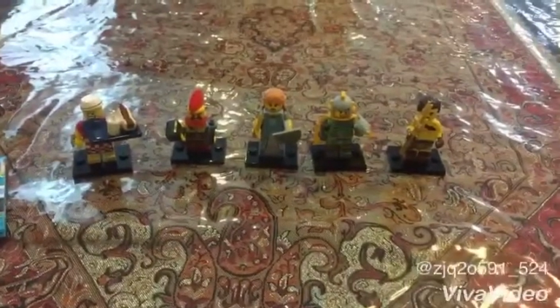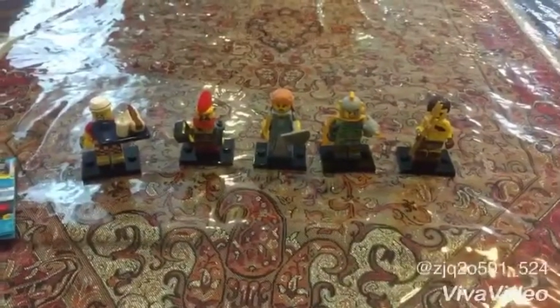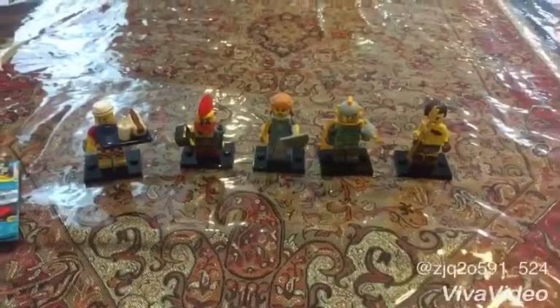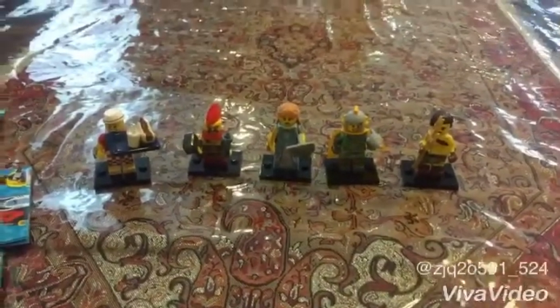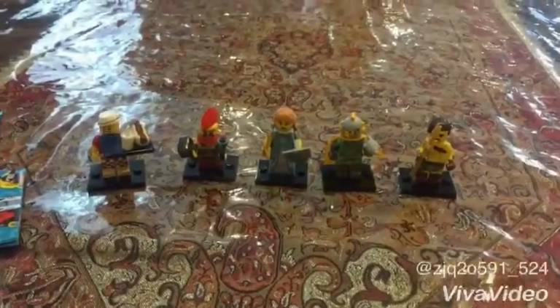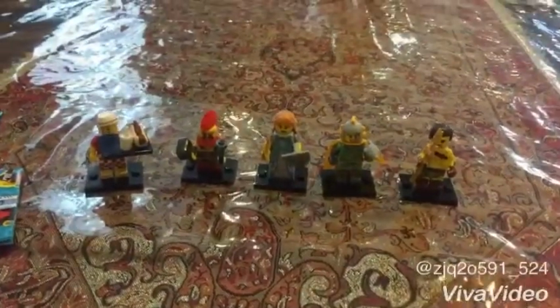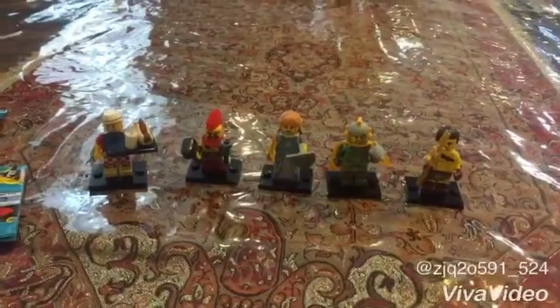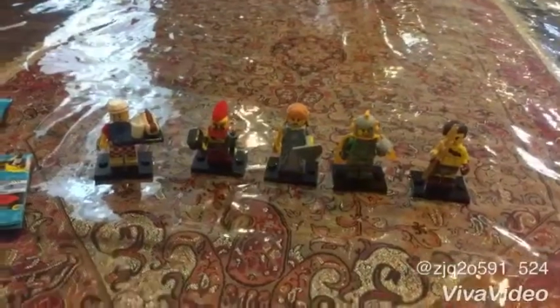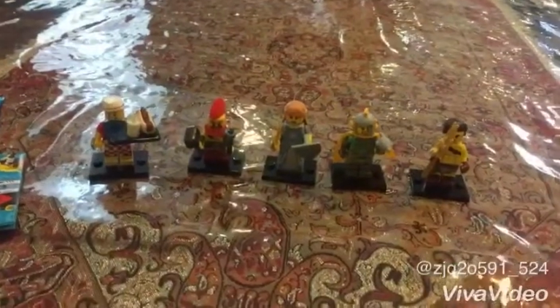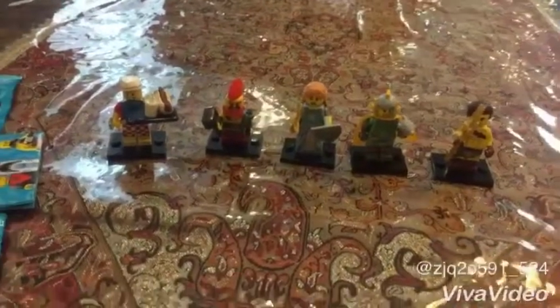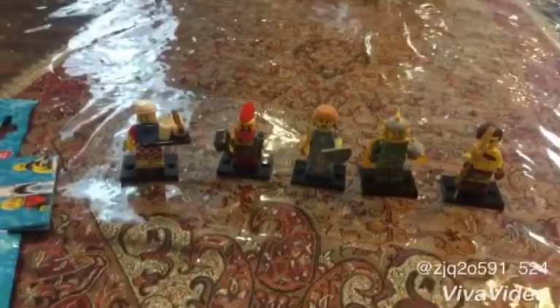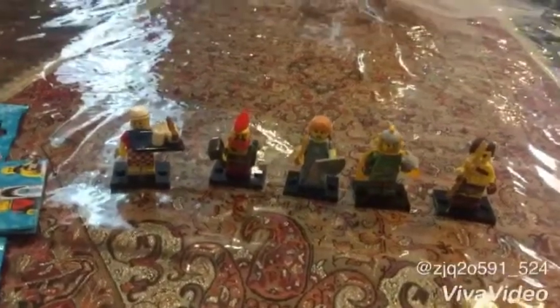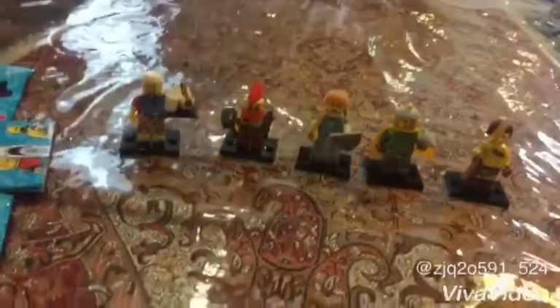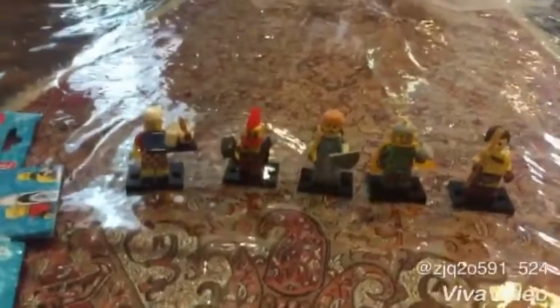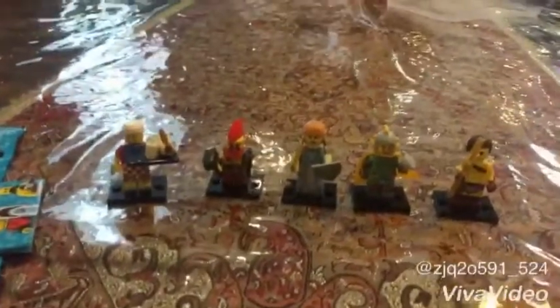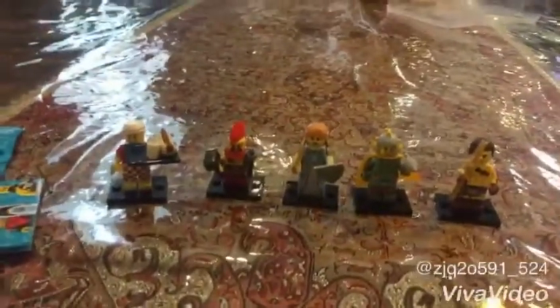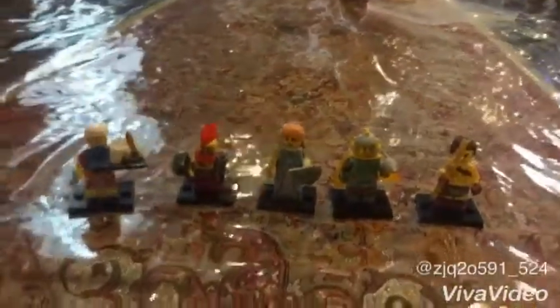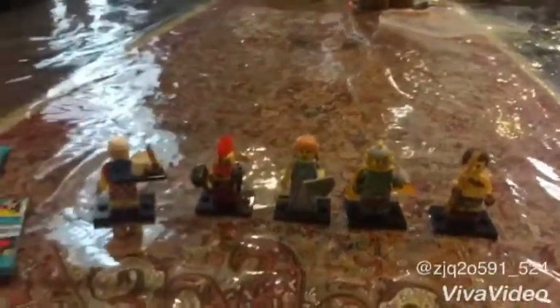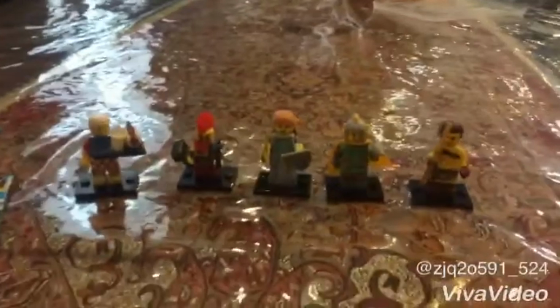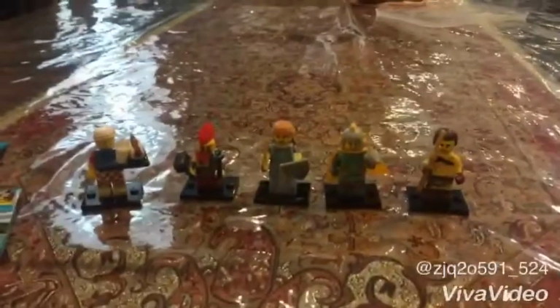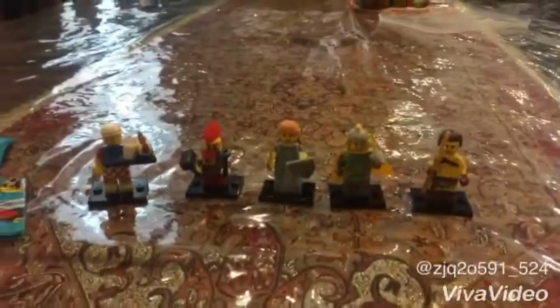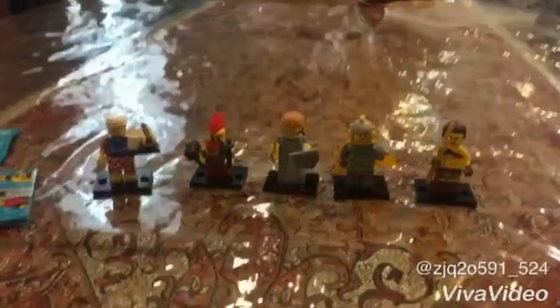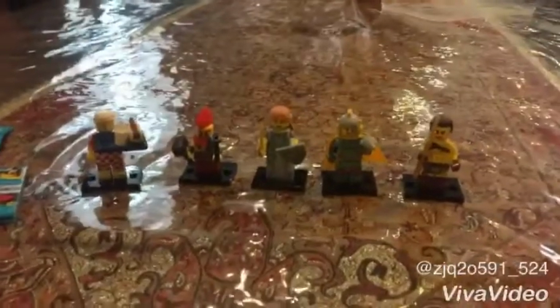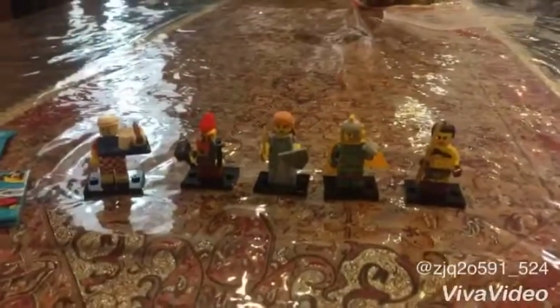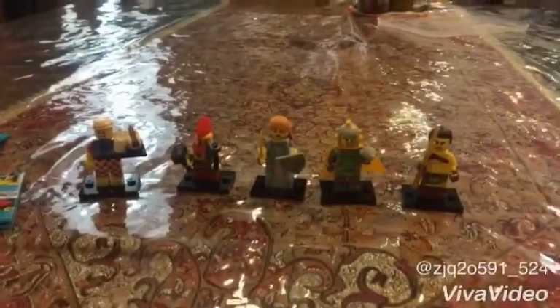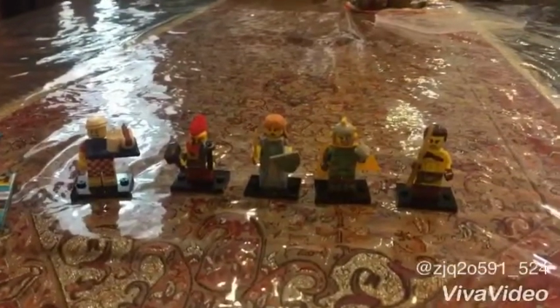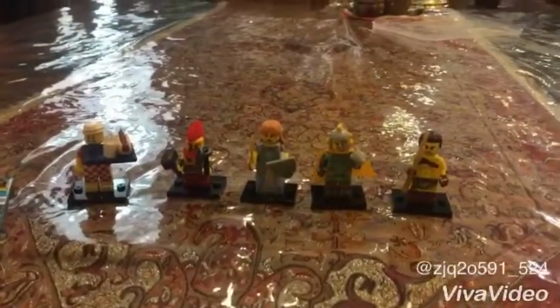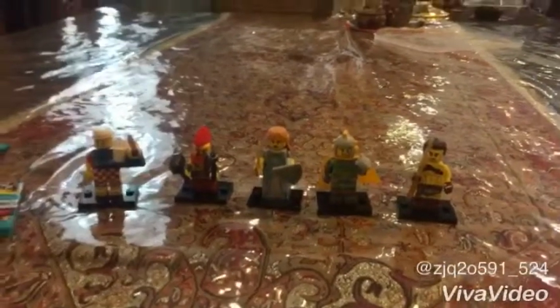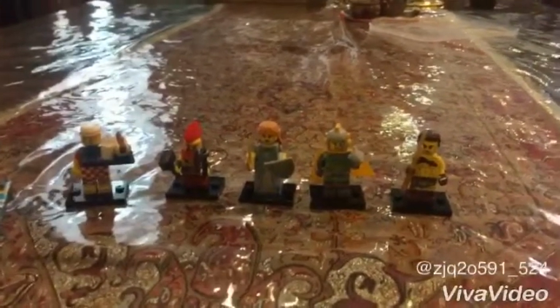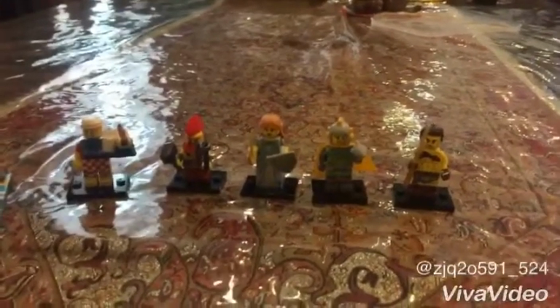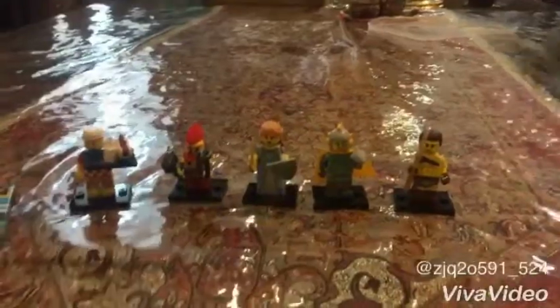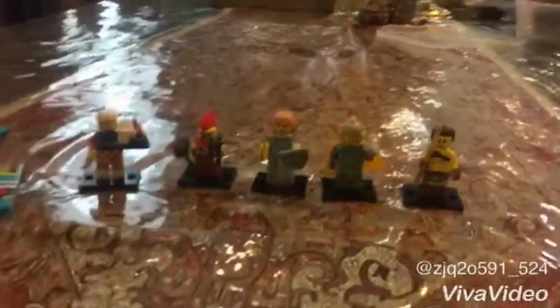Here we have 5 minifigures and we didn't get the same one. Thank you guys for watching. Please subscribe, stay in touch, like this video, and ring comments below. Thank you guys. Bye.